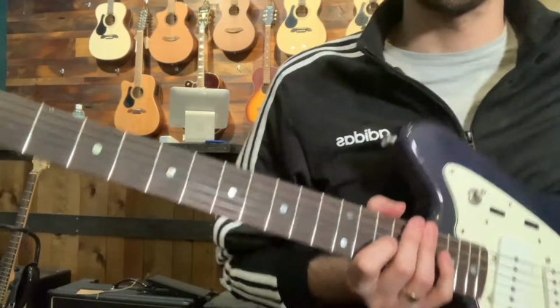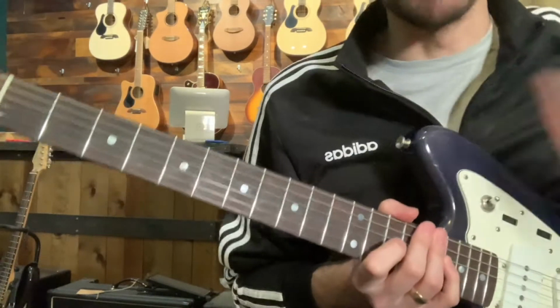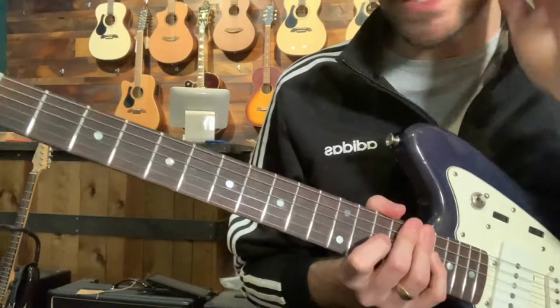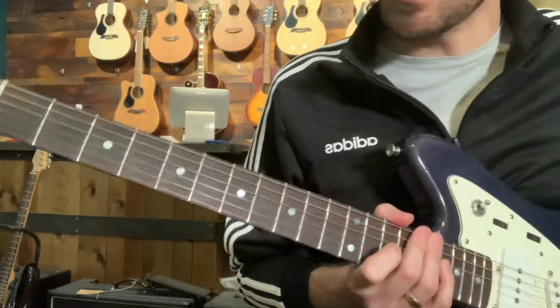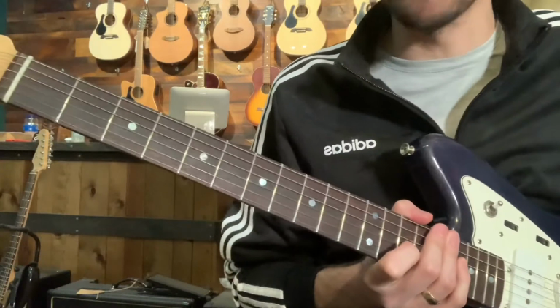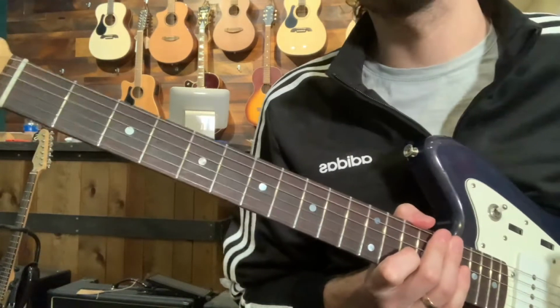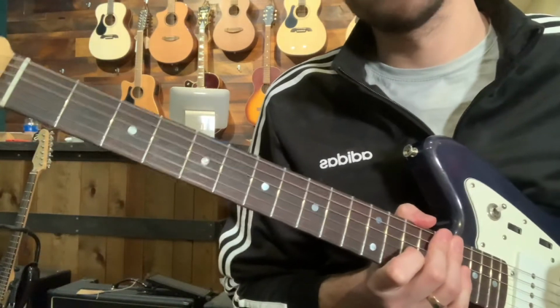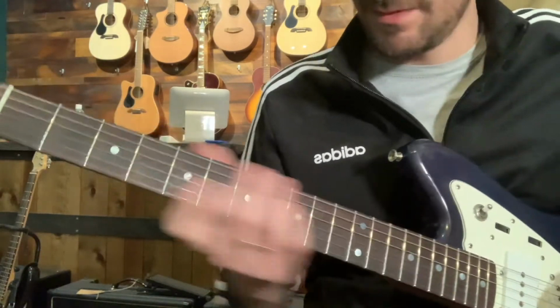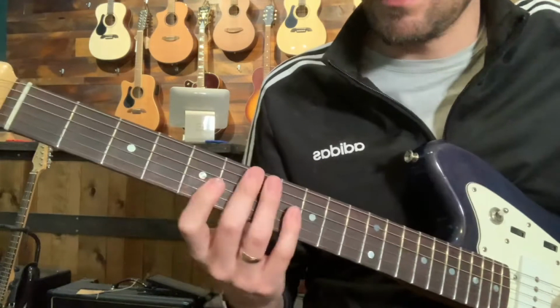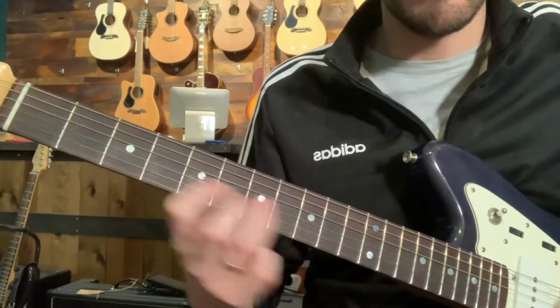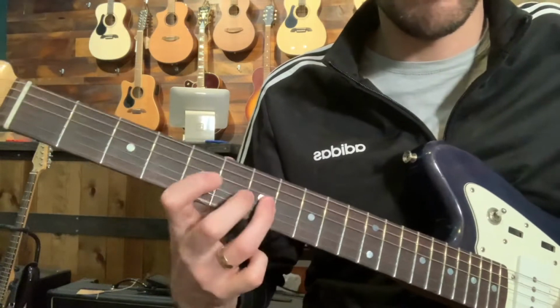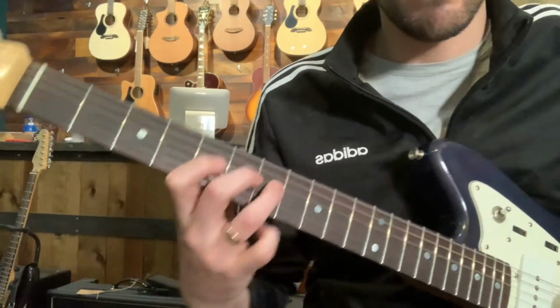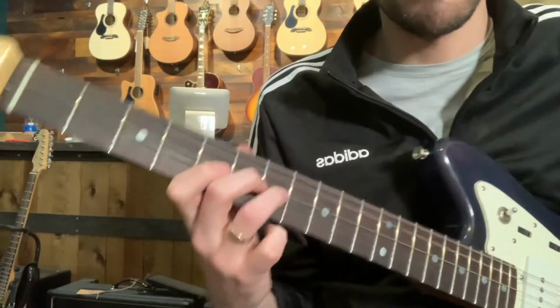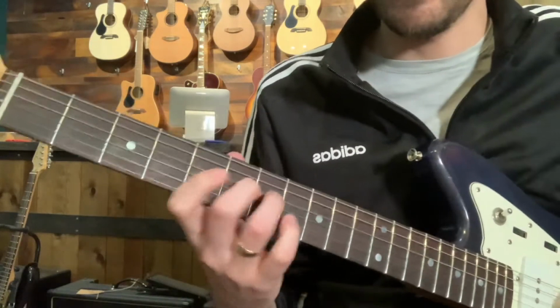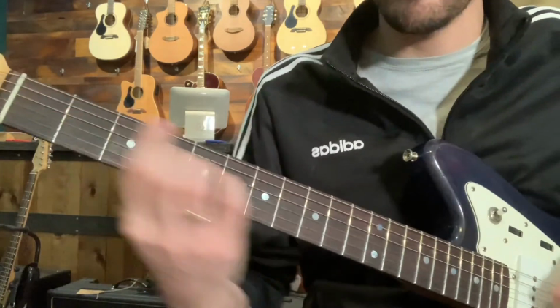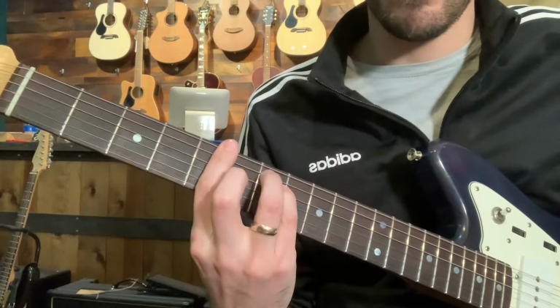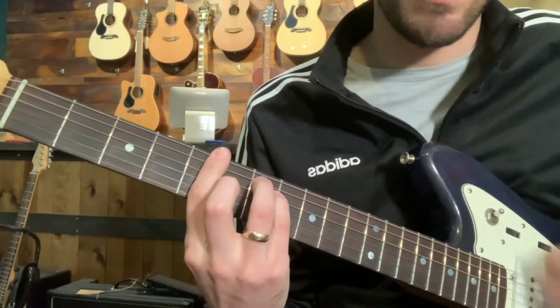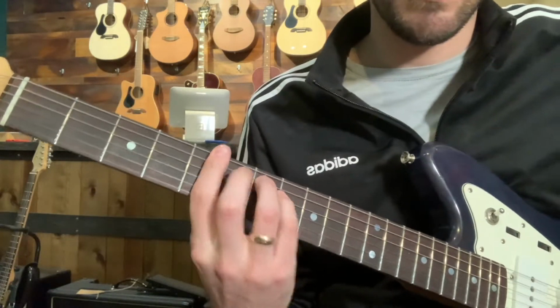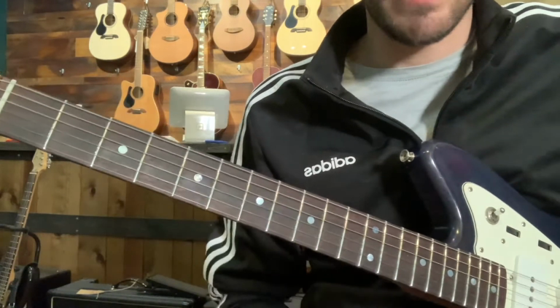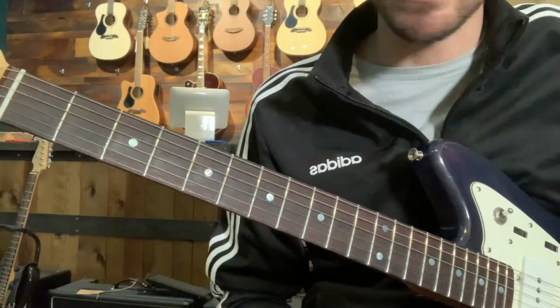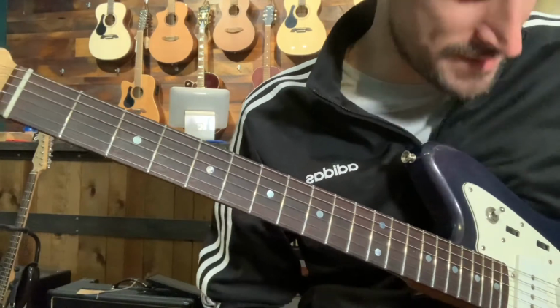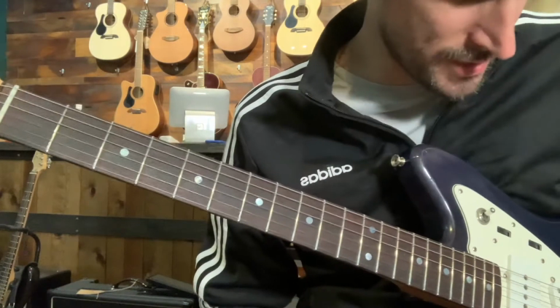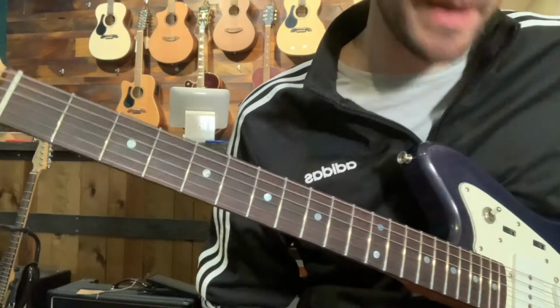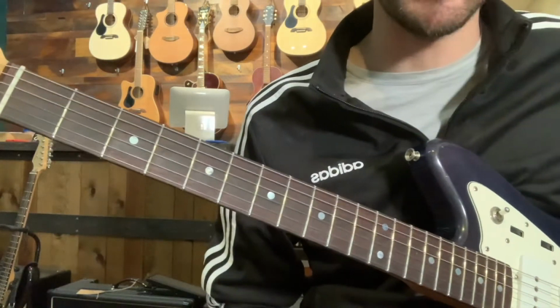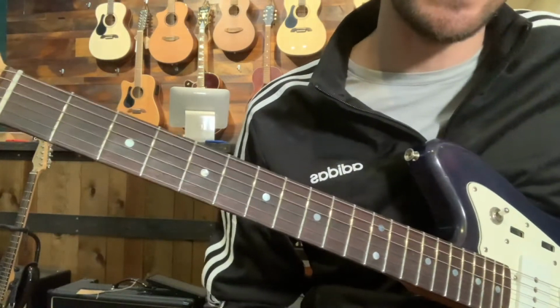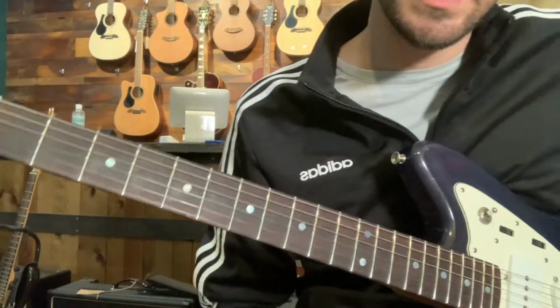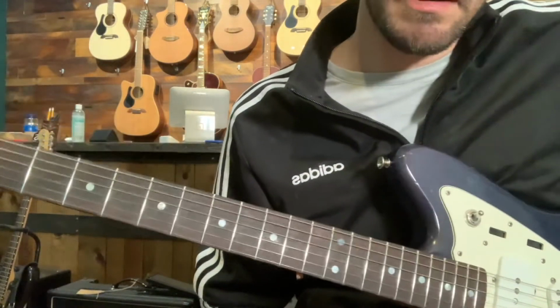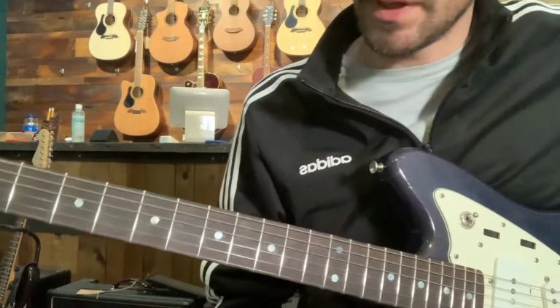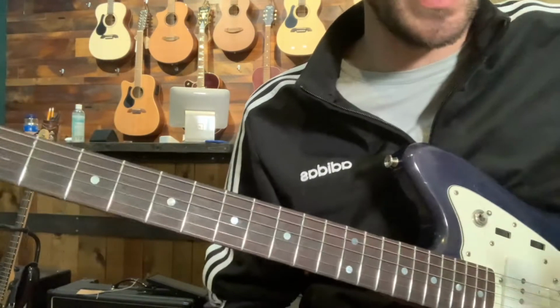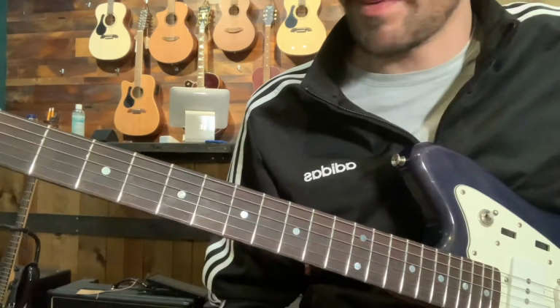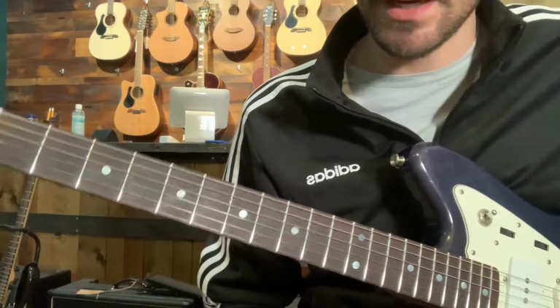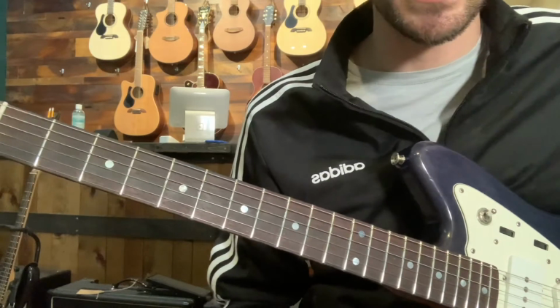This is Blues Lick number two in A minor. I think I got this one from Derek Trucks, but everybody plays it. A minor pentatonic once again.